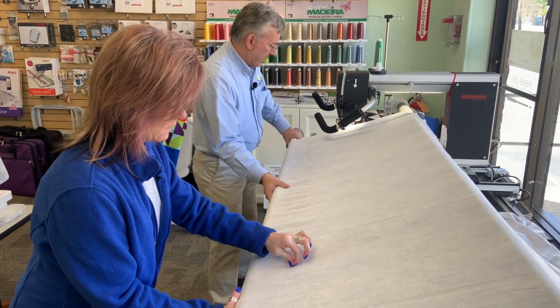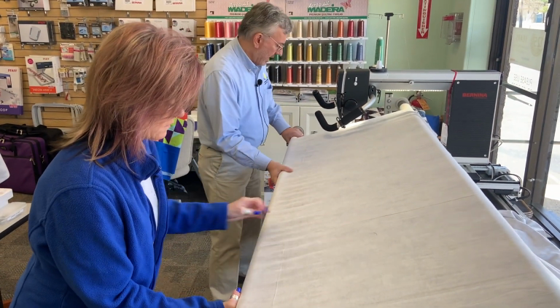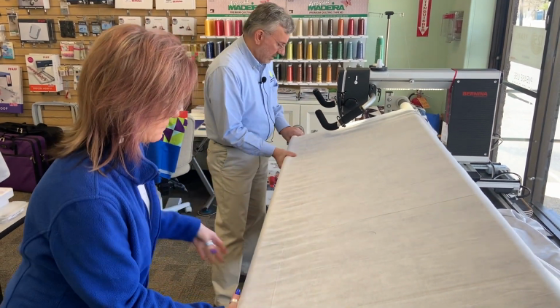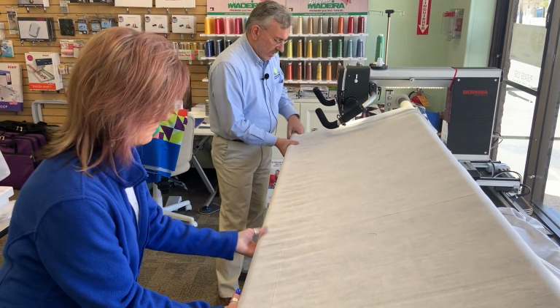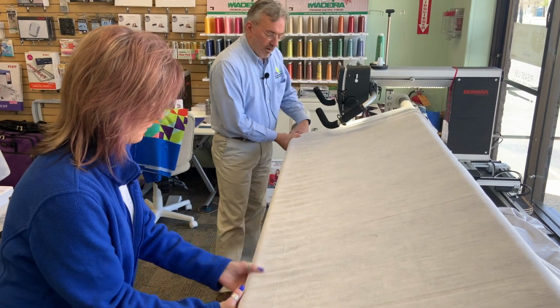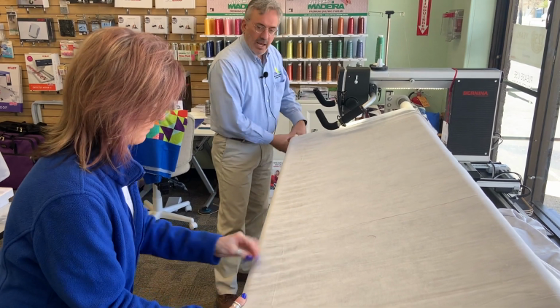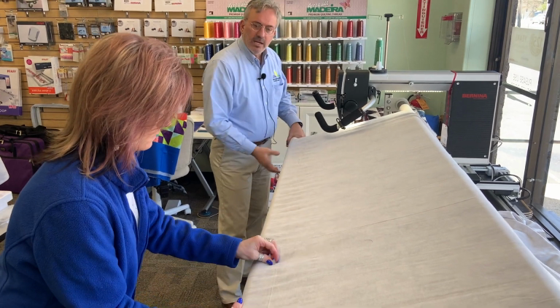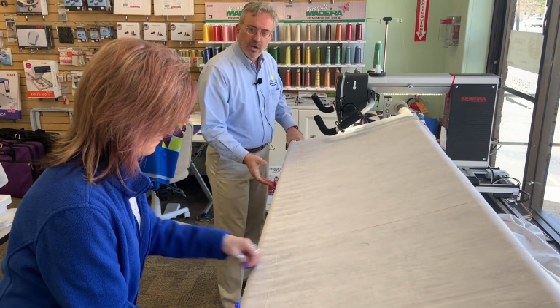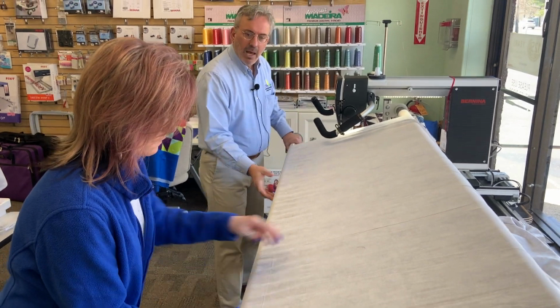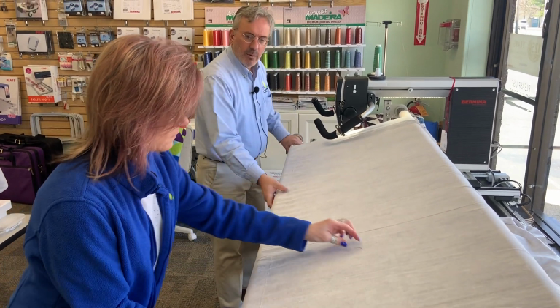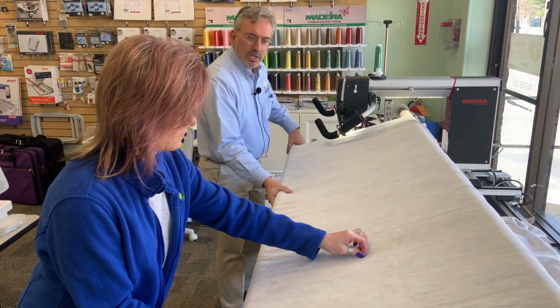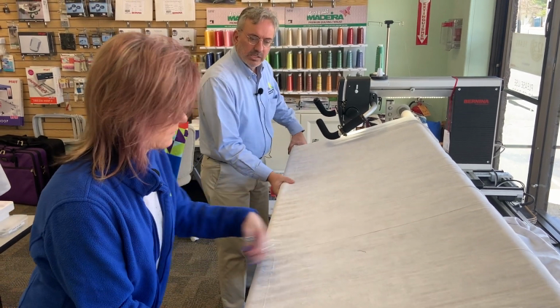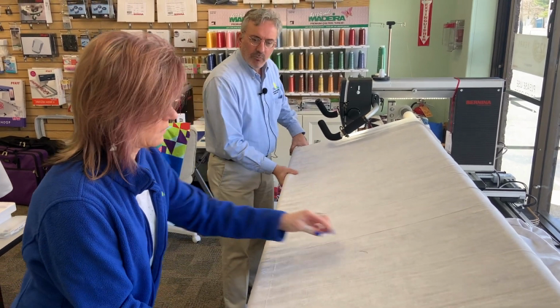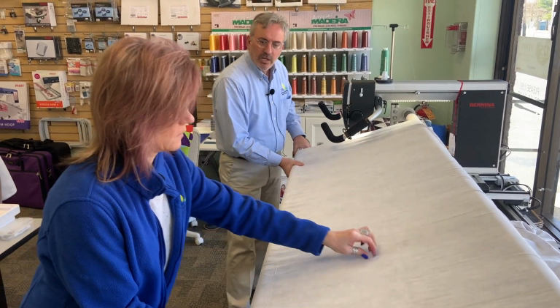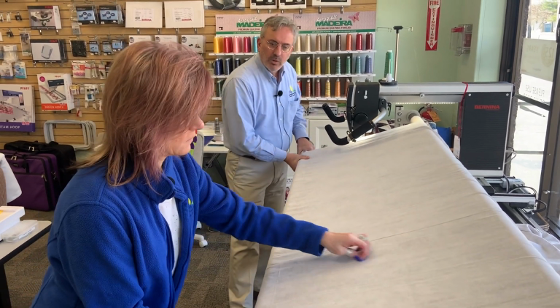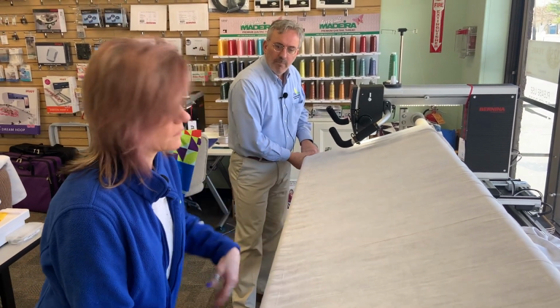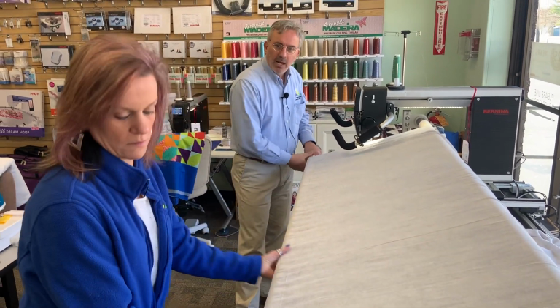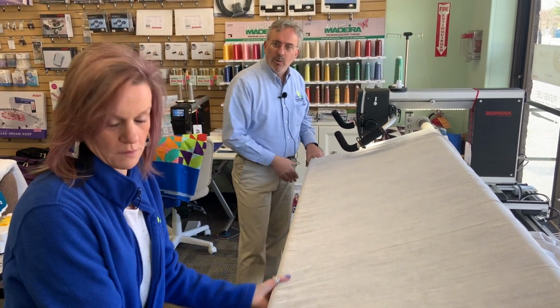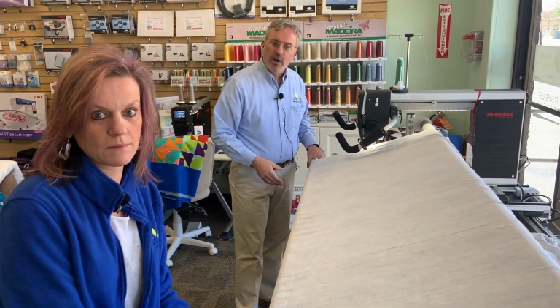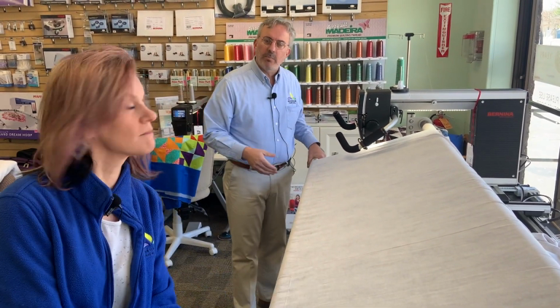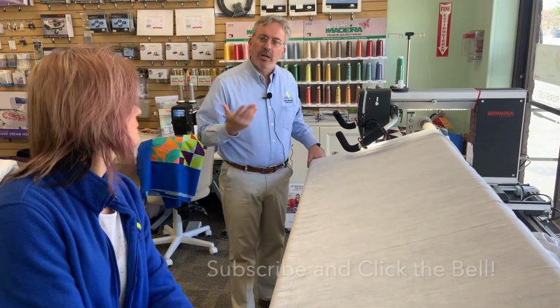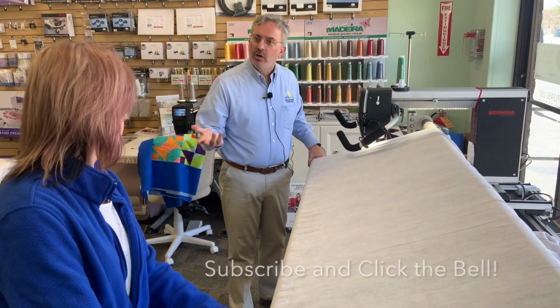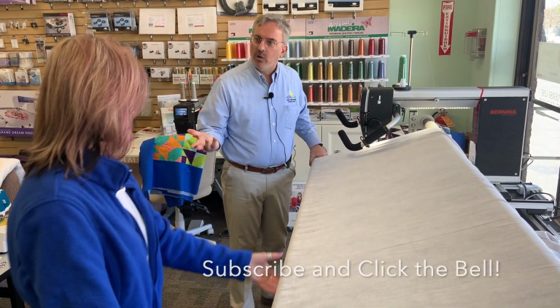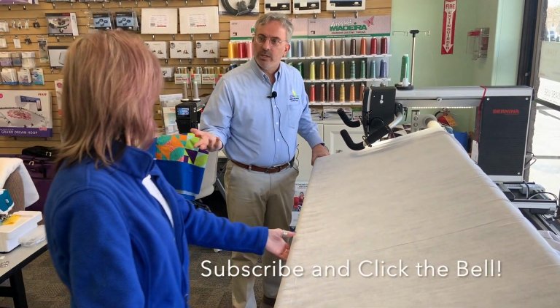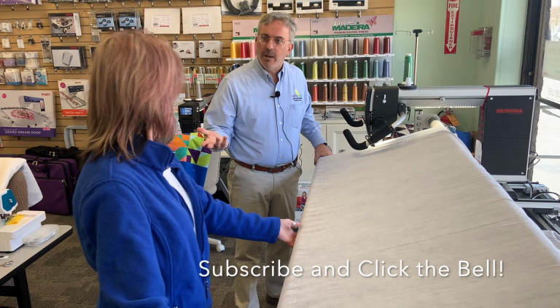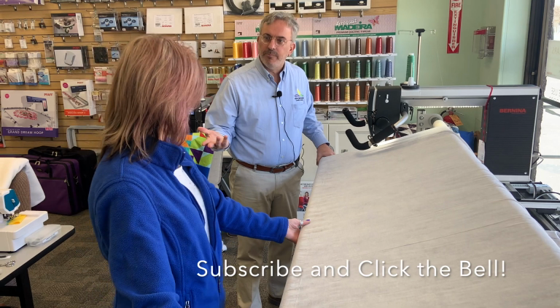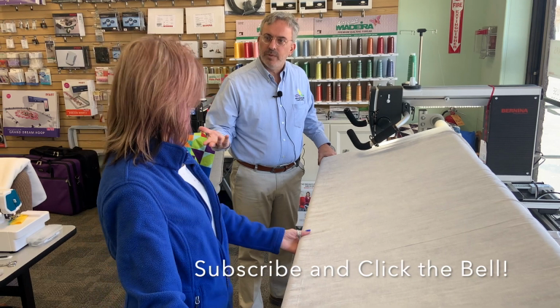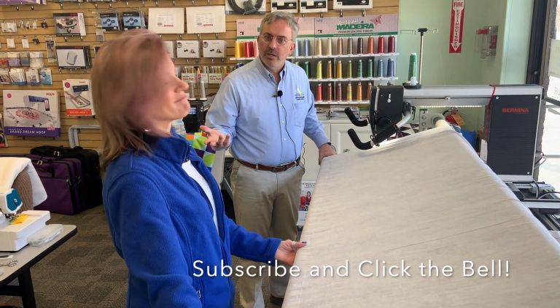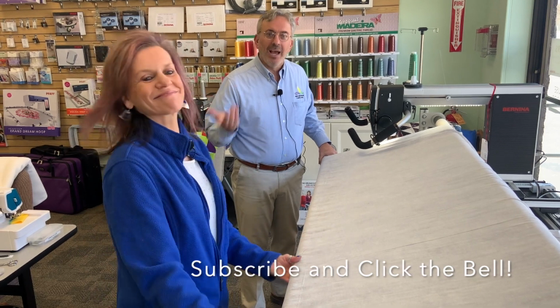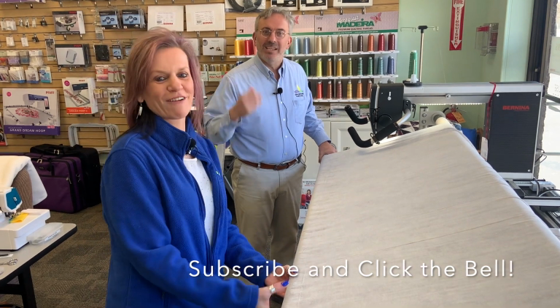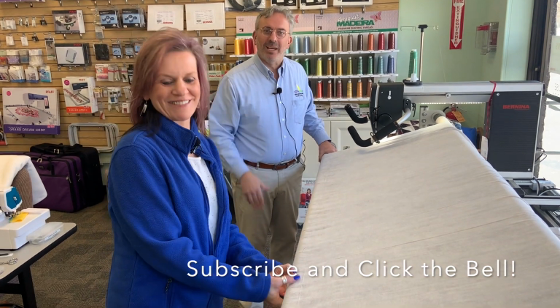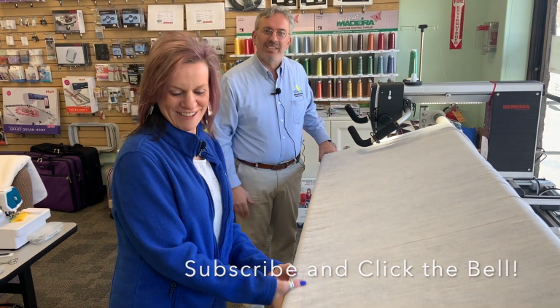All right, how about we stop right here. We'll come back when we're ready to pin on our quilt top. Thank you.